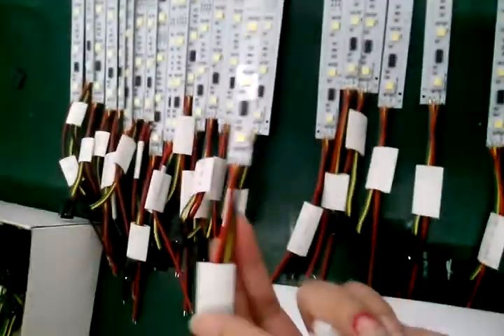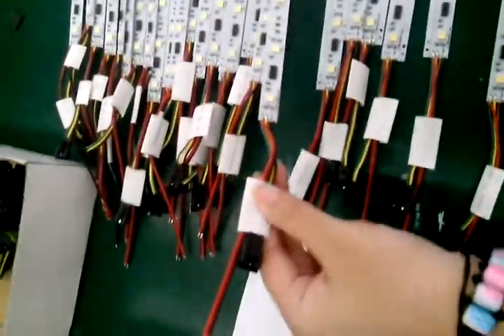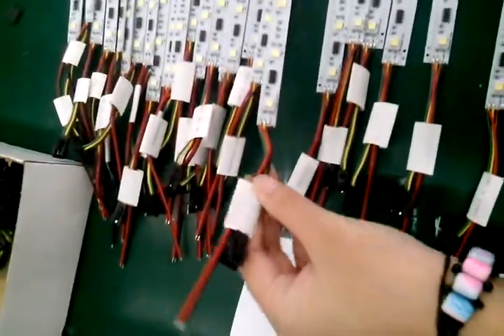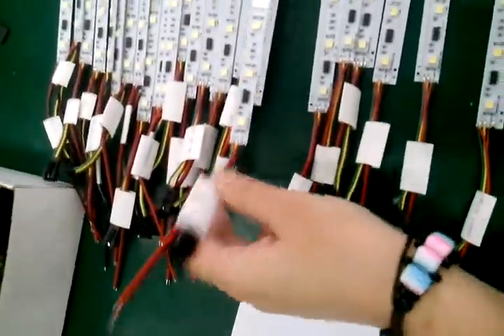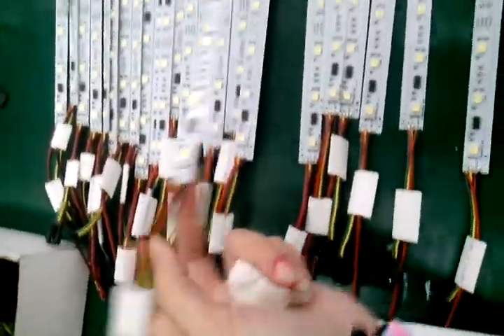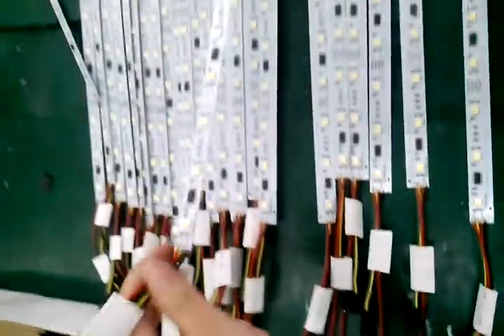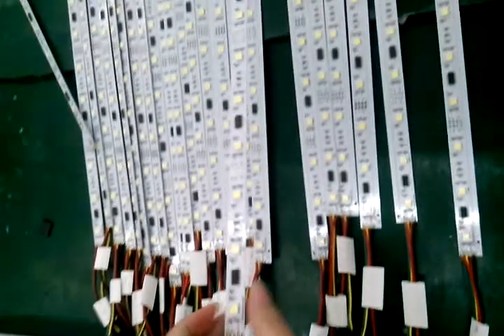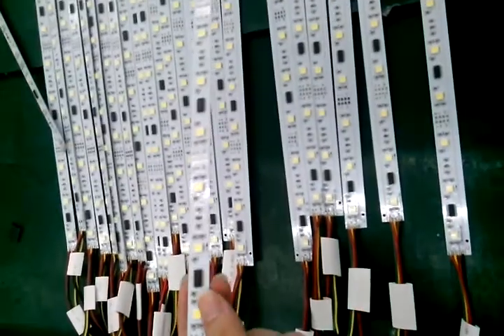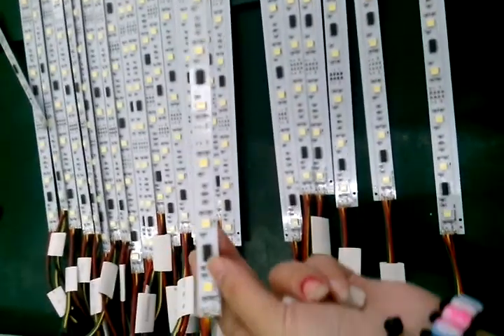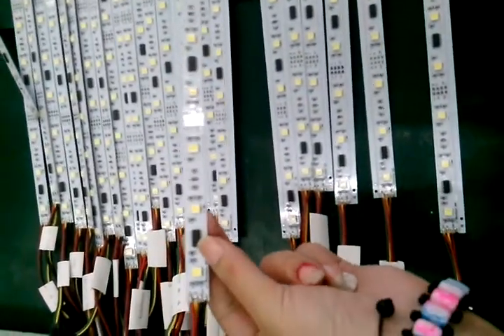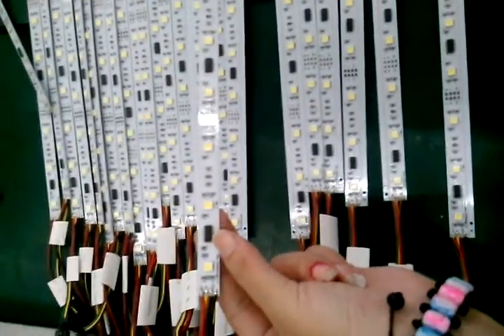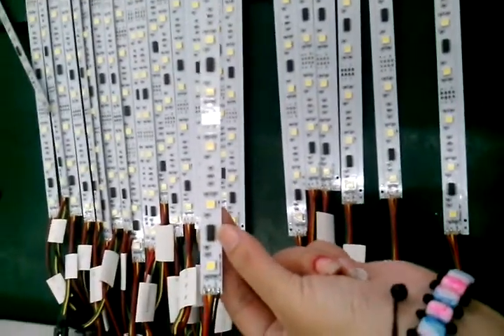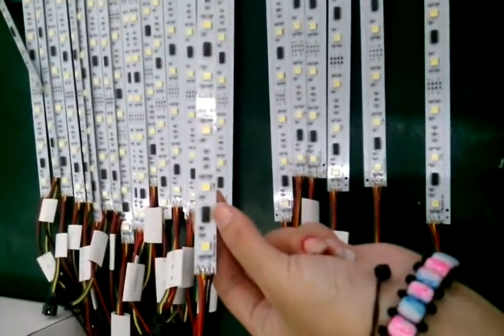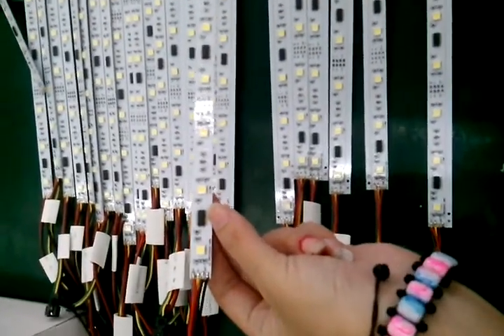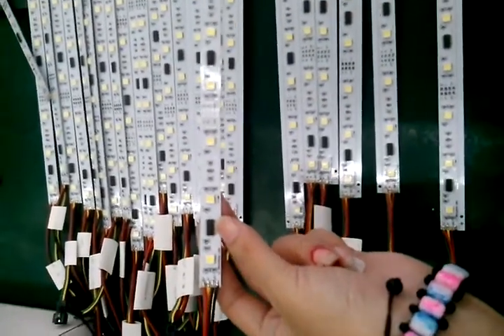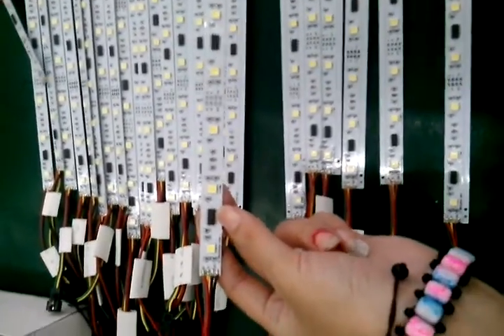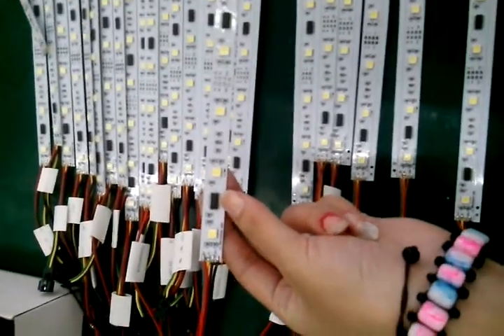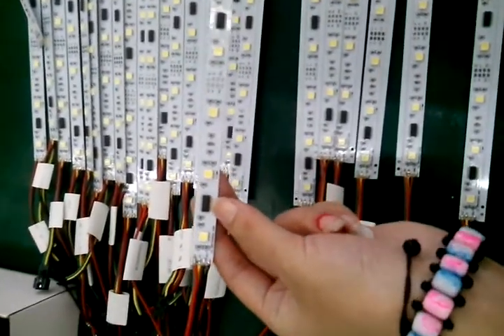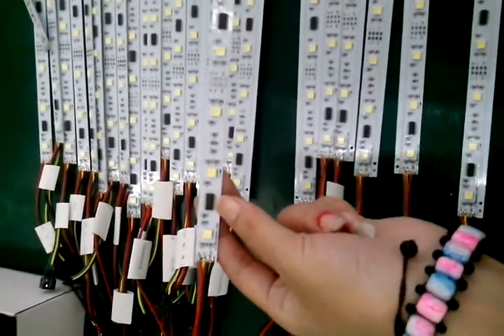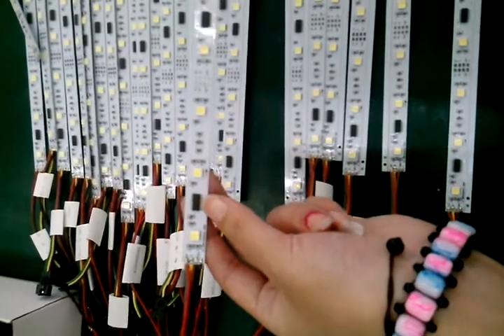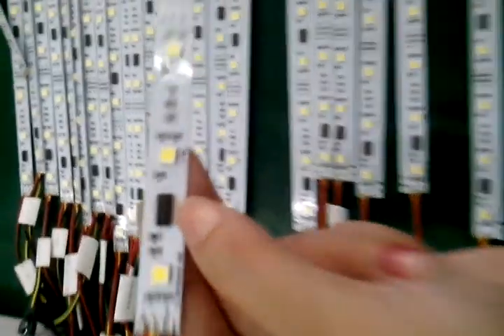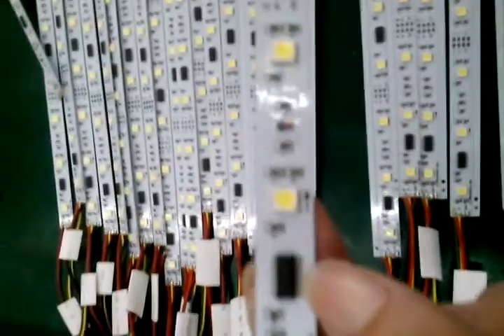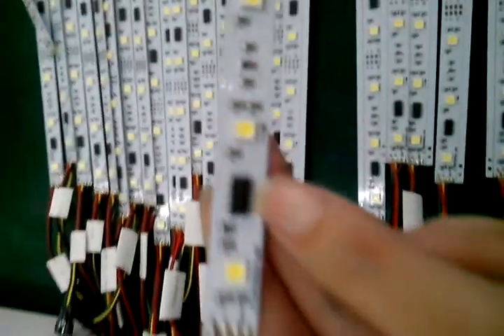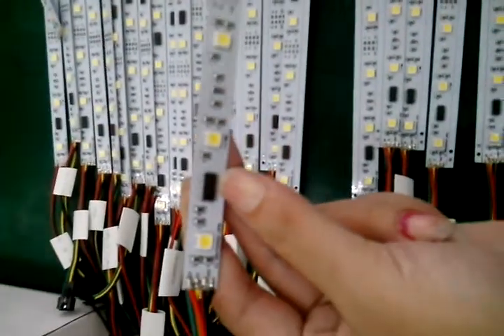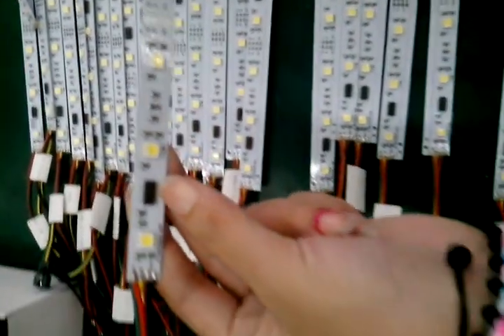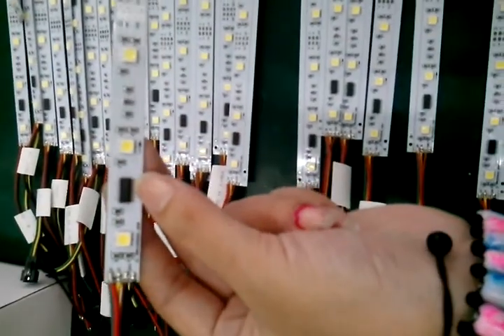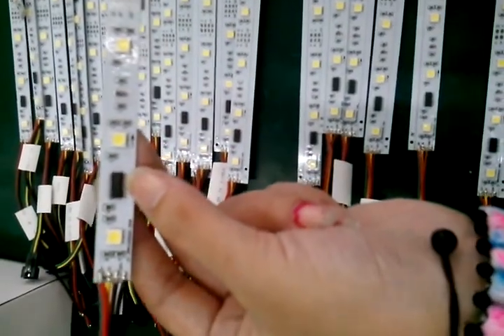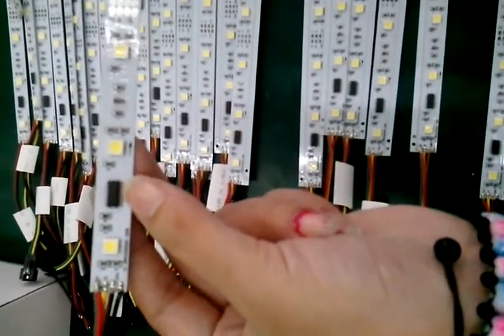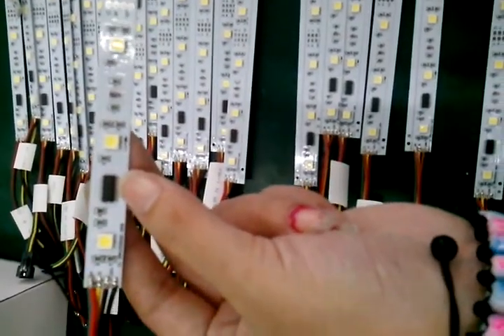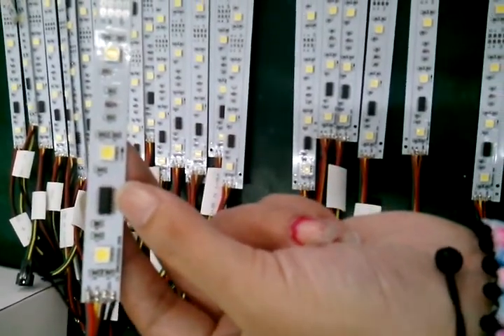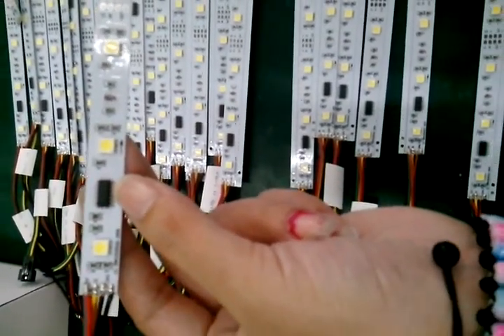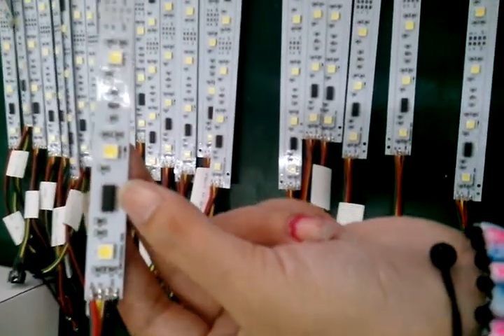This is the collector. The black one is the IC — TM1809.